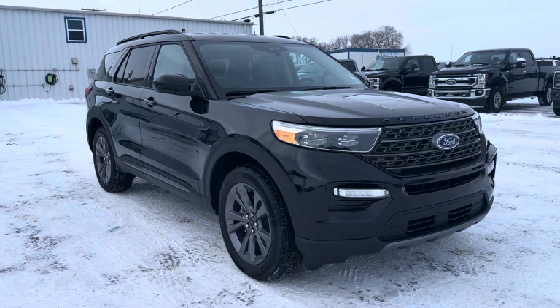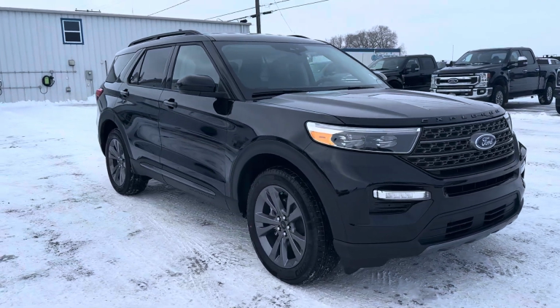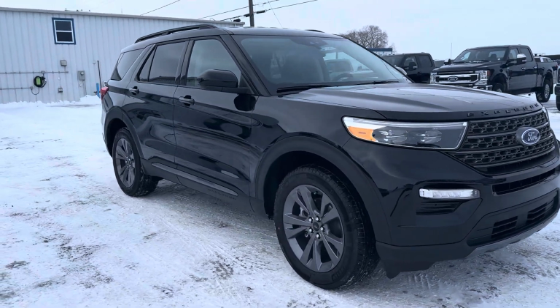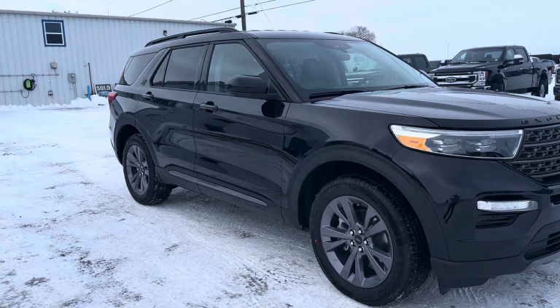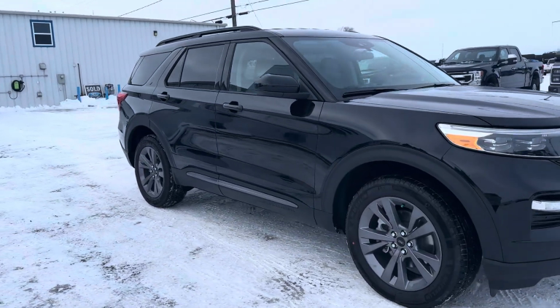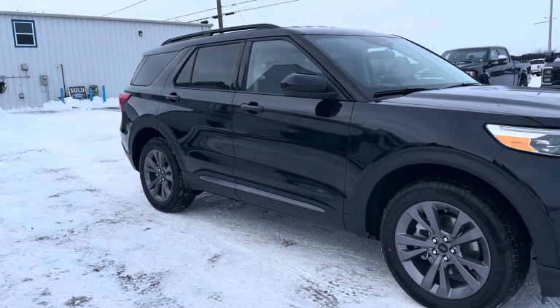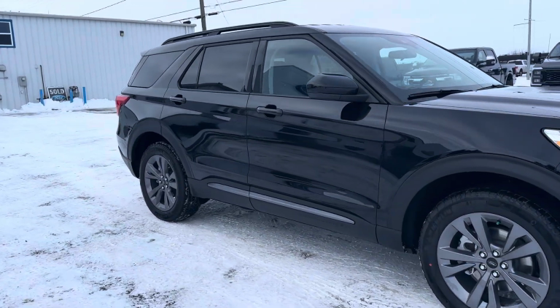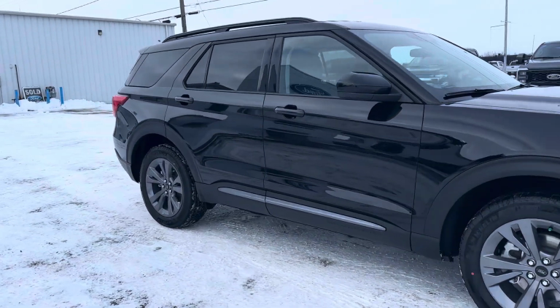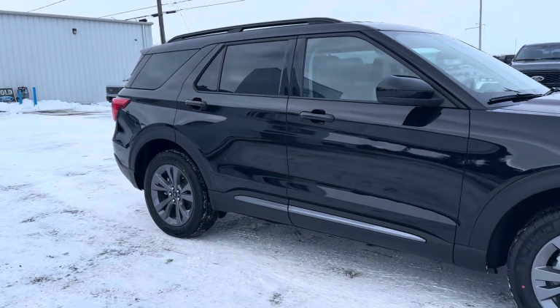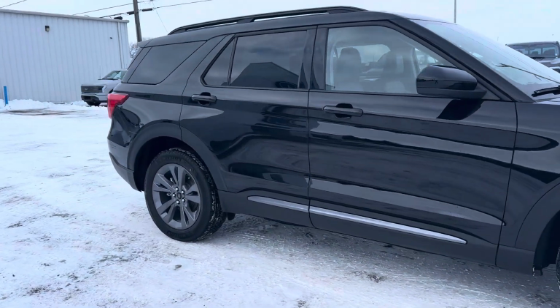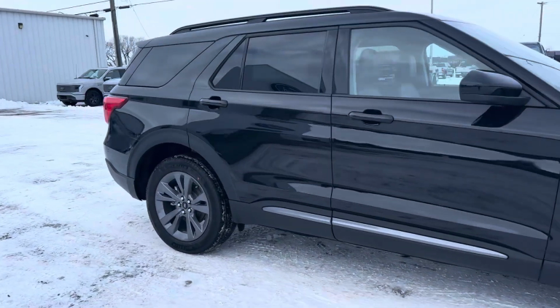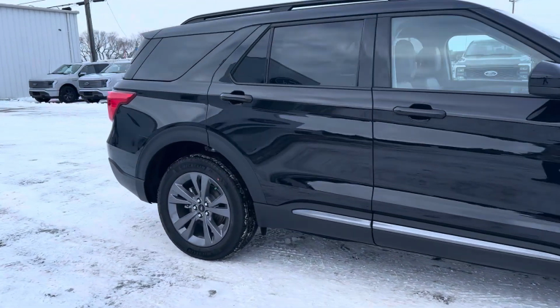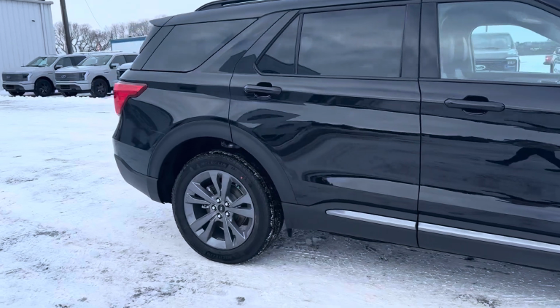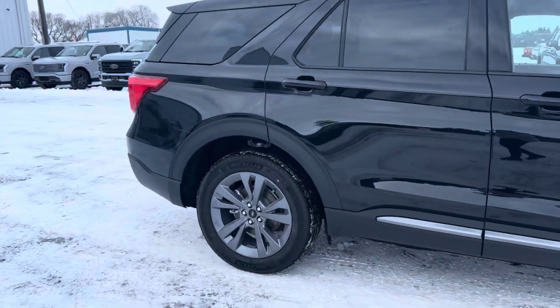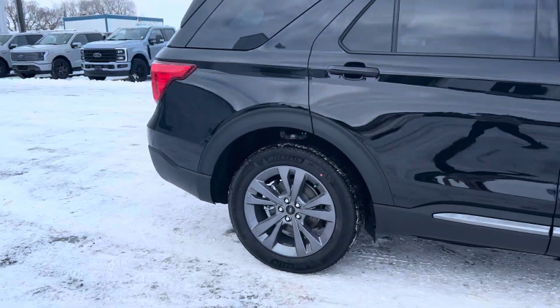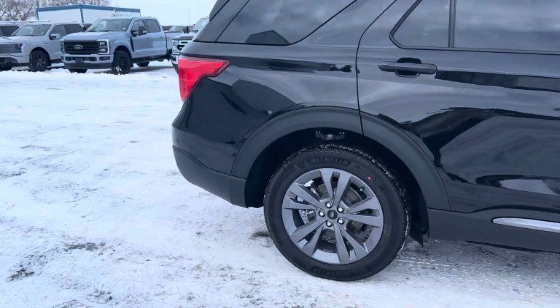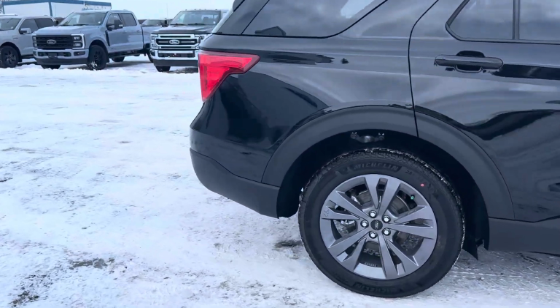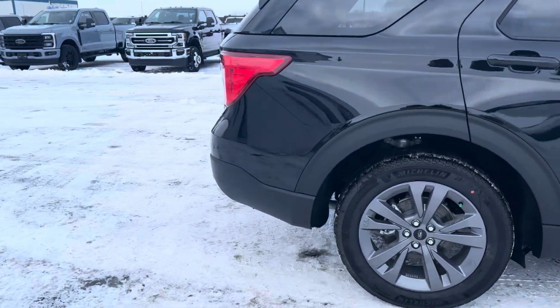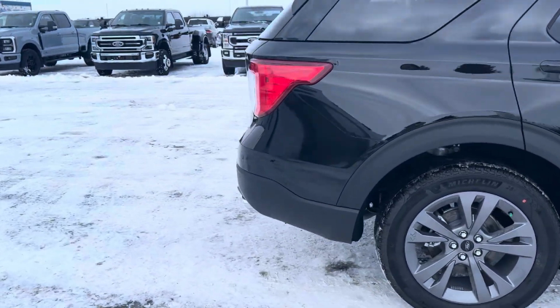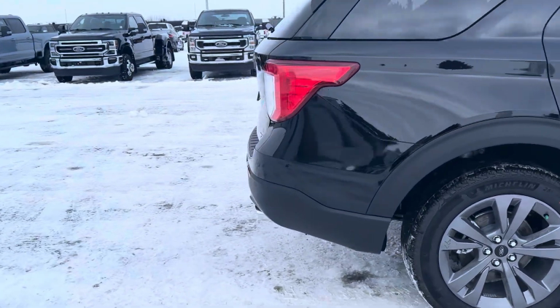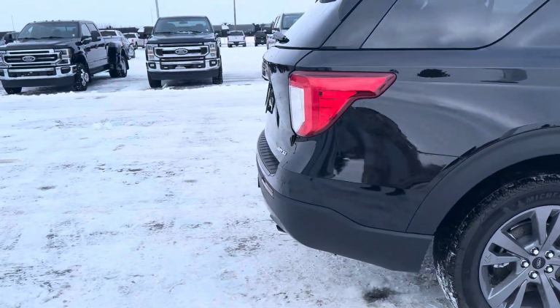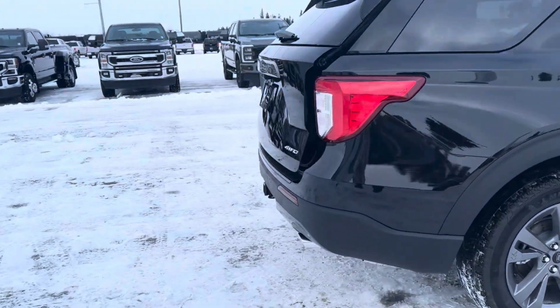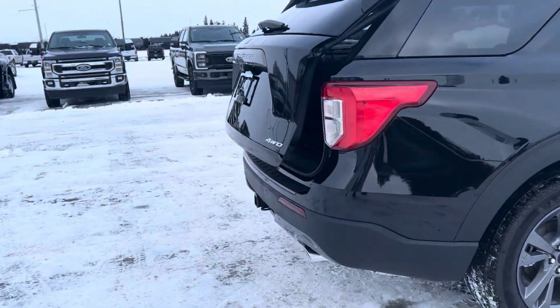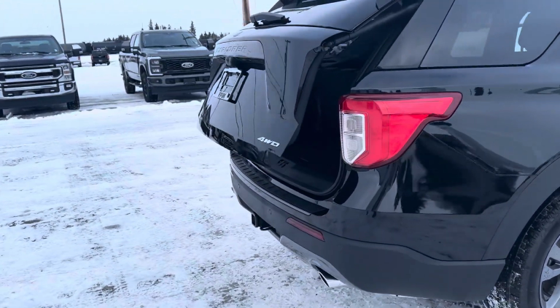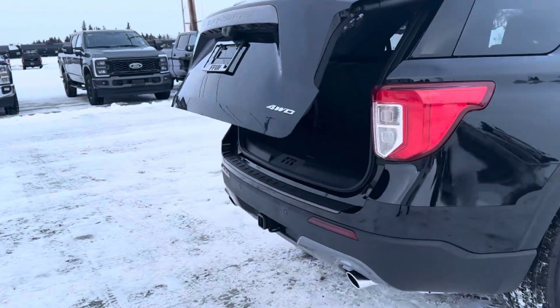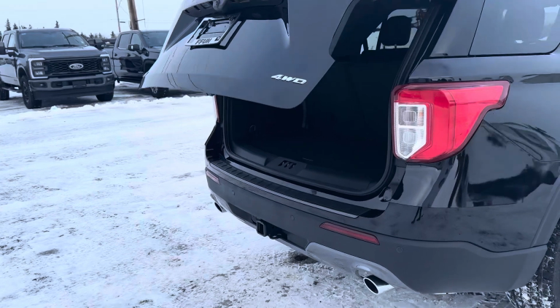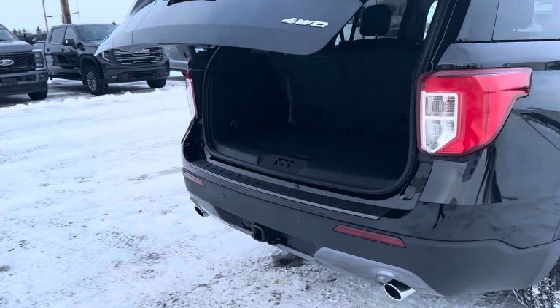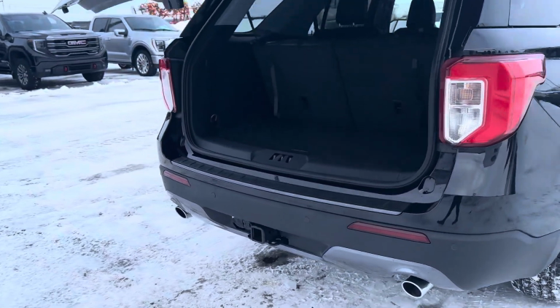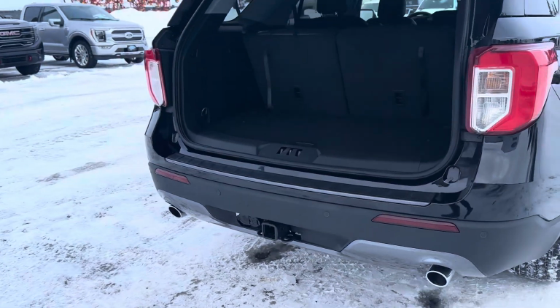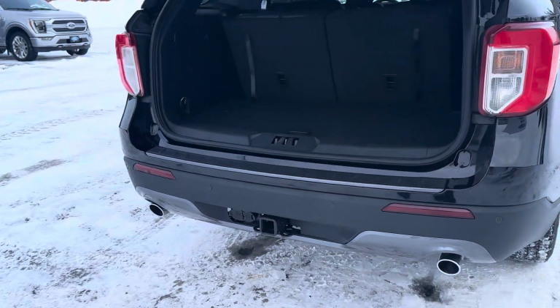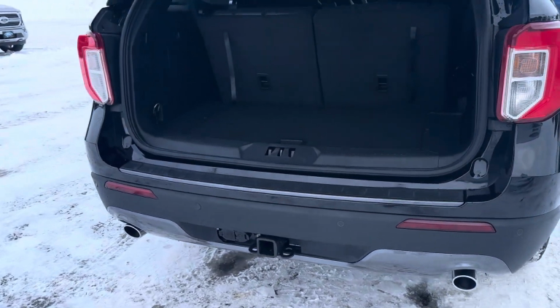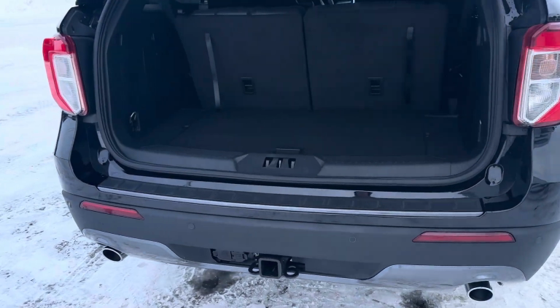Check out this 2024 Ford Explorer XLT in this nice black color. Remote start — push the button, the trunk will automatically open. Four wheel drive unit, backup camera, tow package.